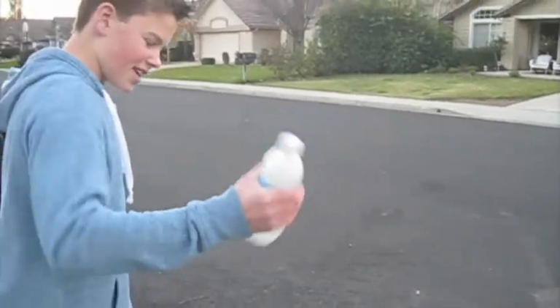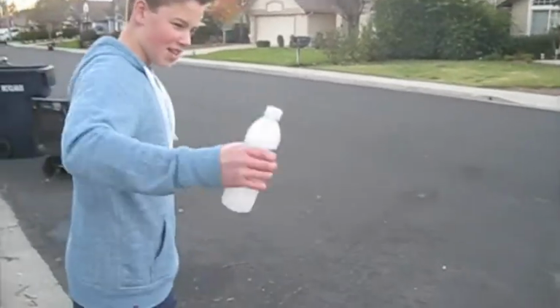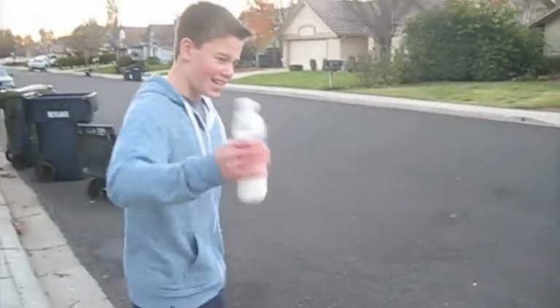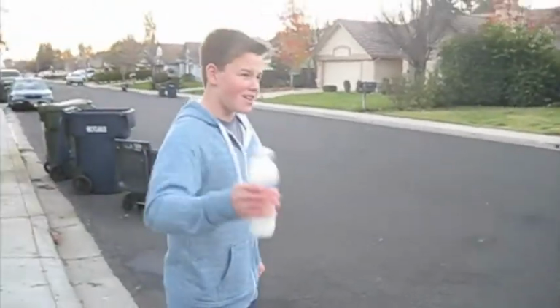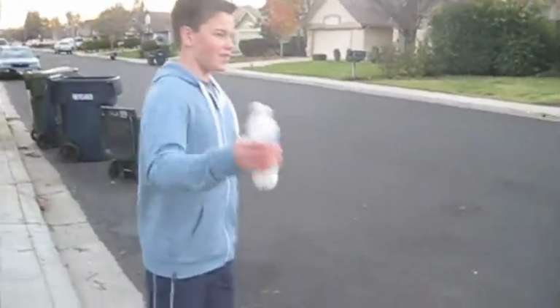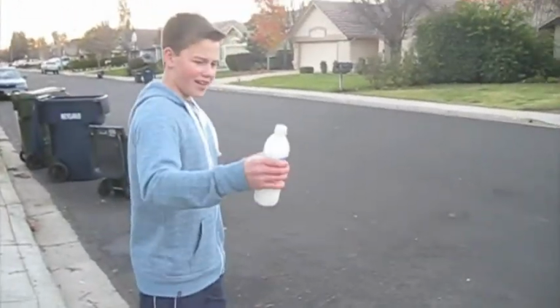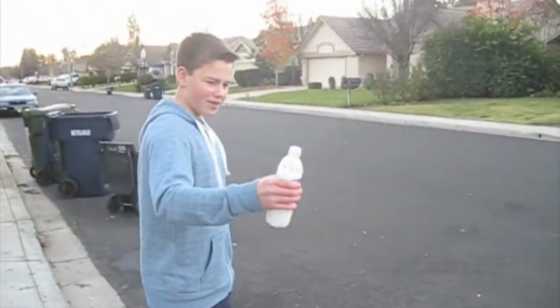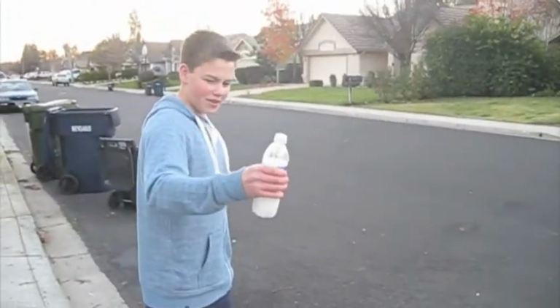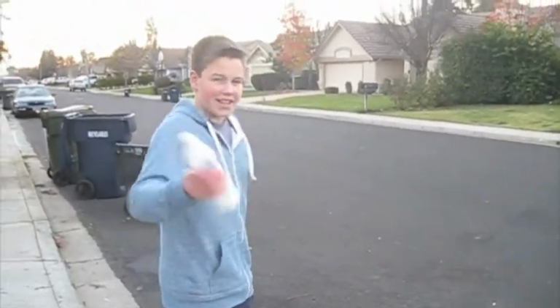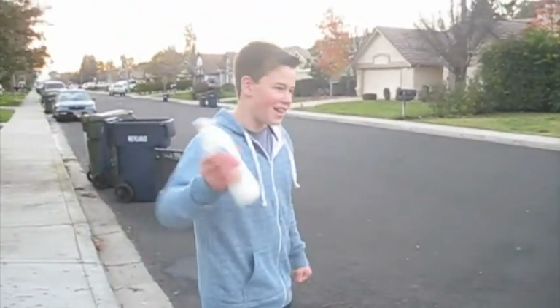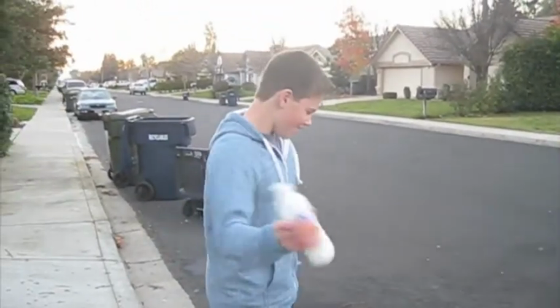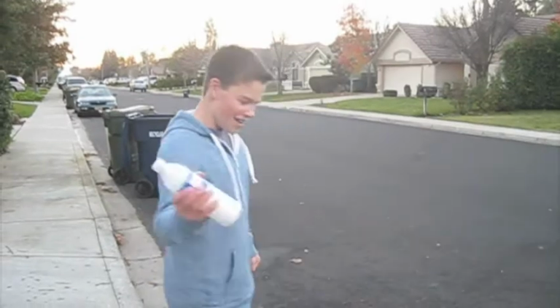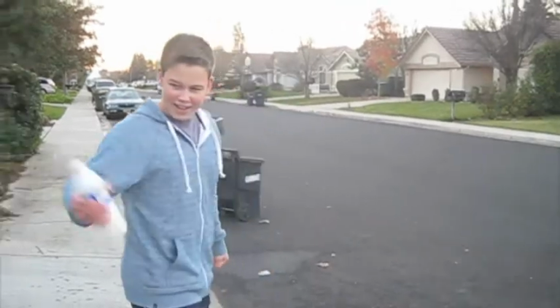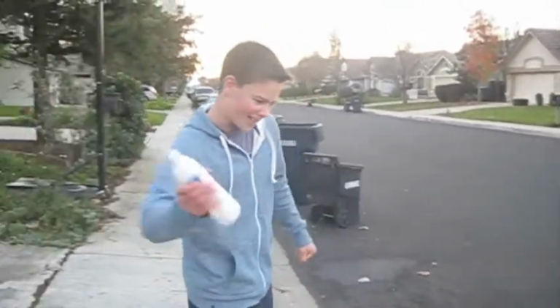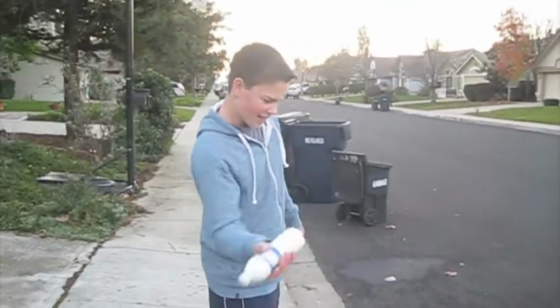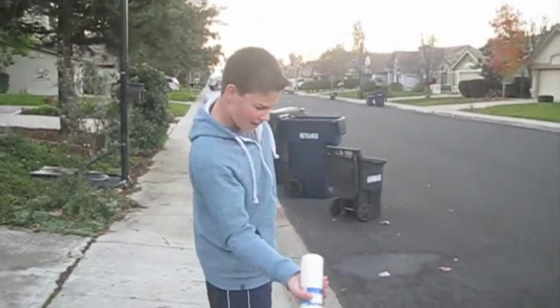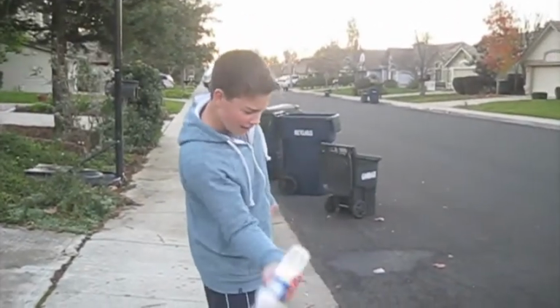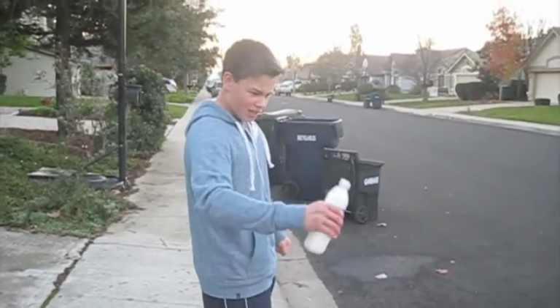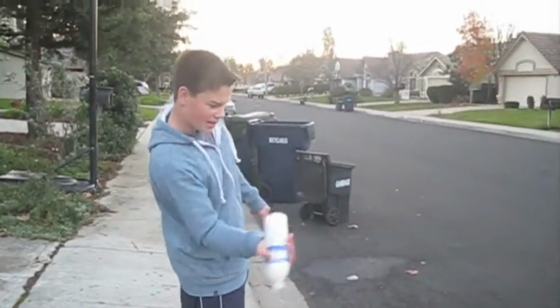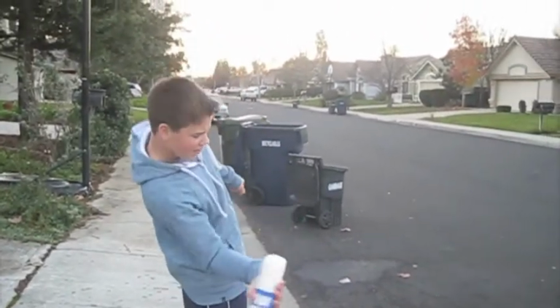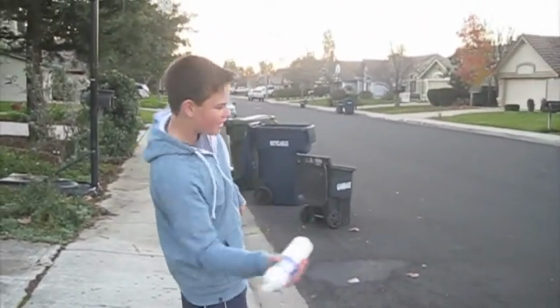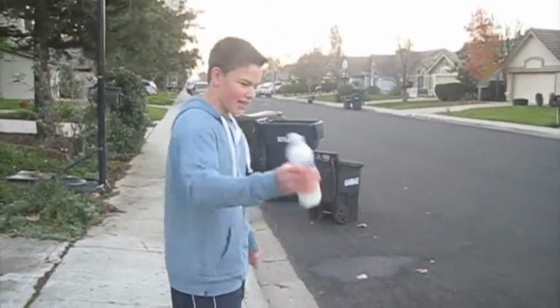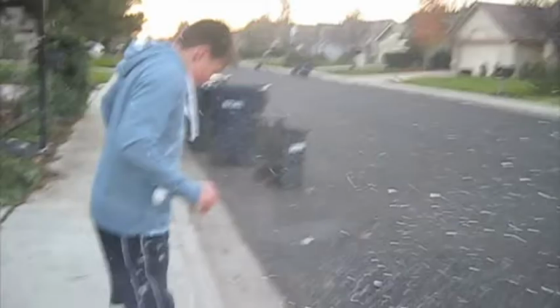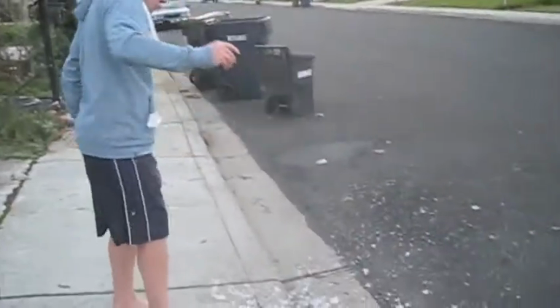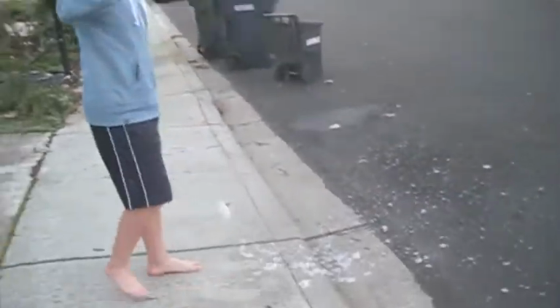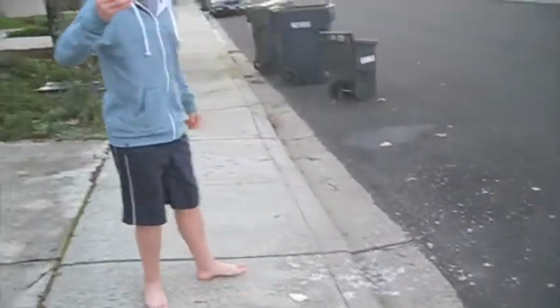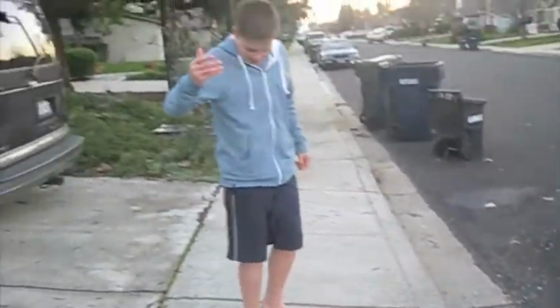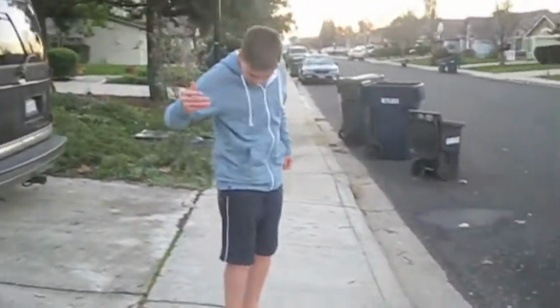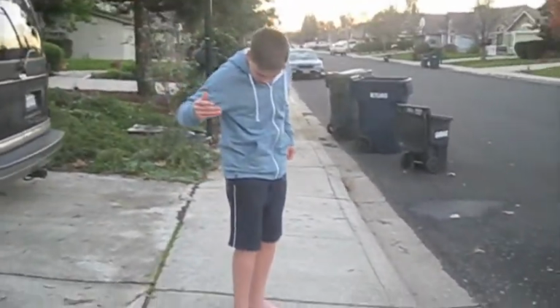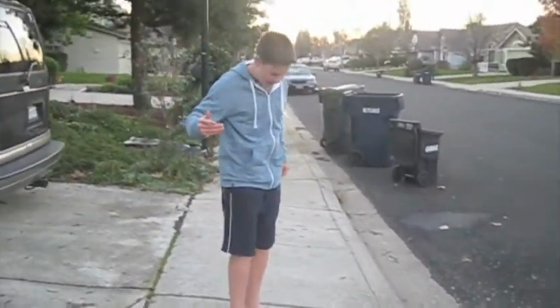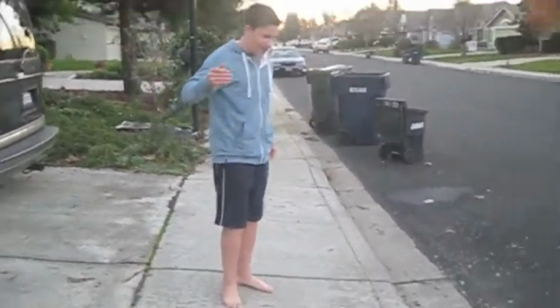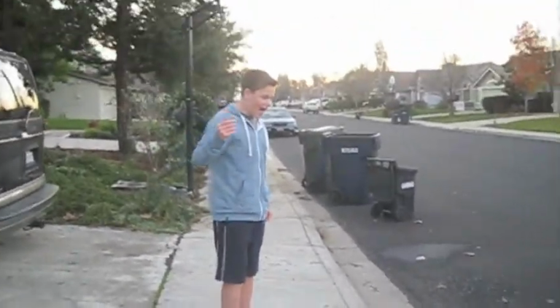Then you shake so the baking soda gets all up in there. Keep shaking. Wait for it to get hard. Oh you feel that — it's getting really hard now. Get all that. Shake it upside down. Oh, and it went off my hand and that really hurt bad. Ouch.